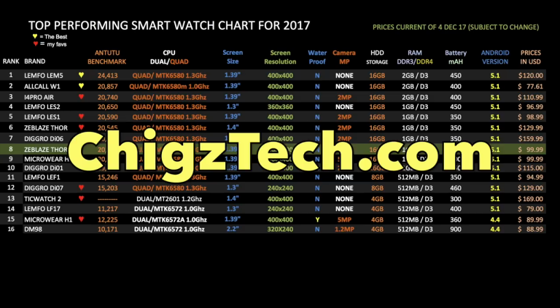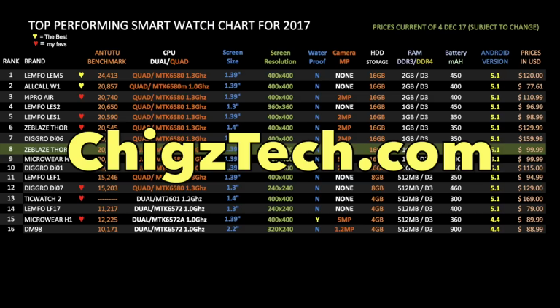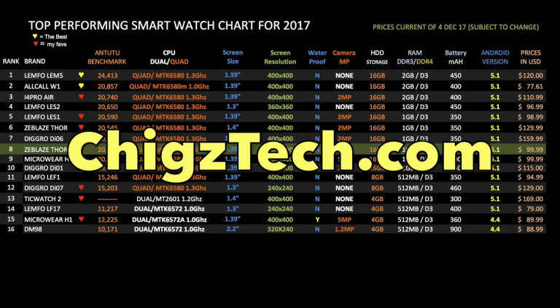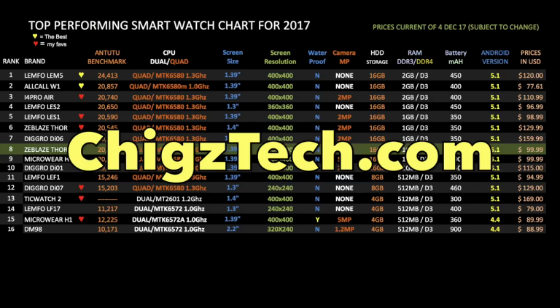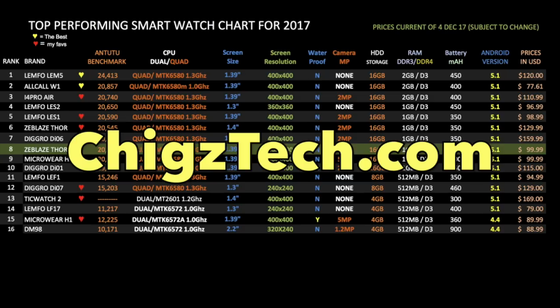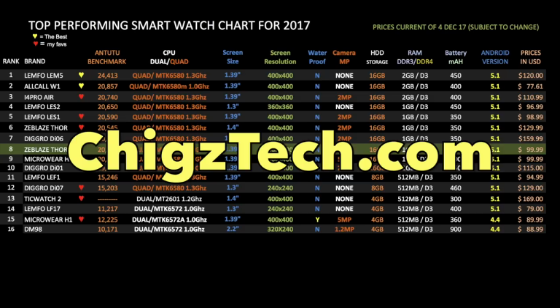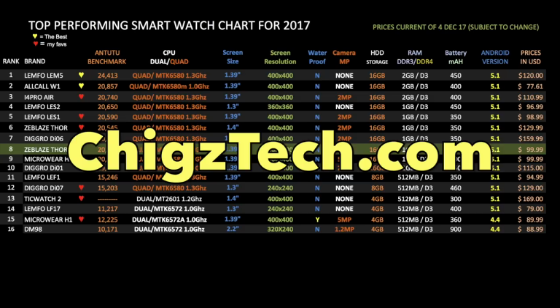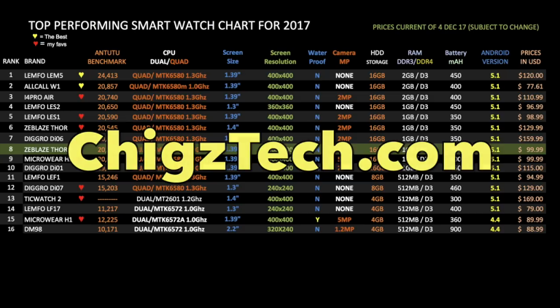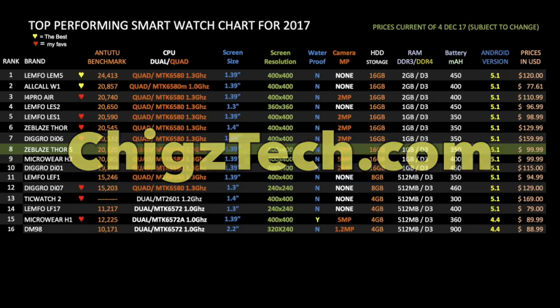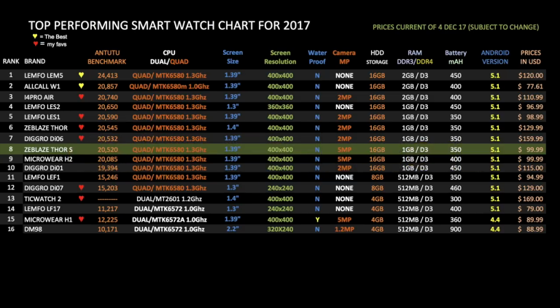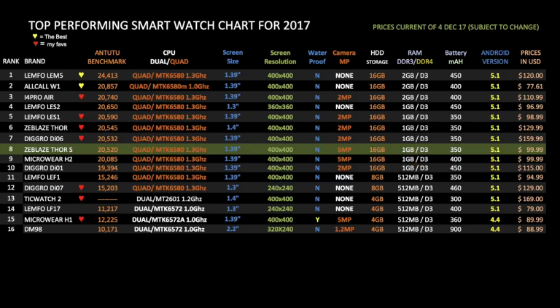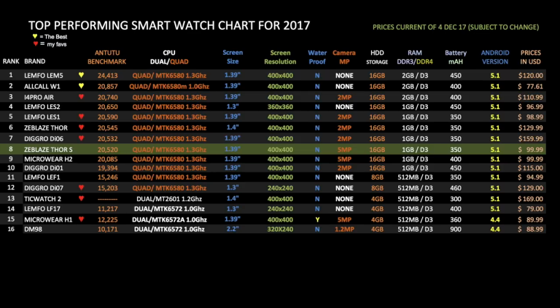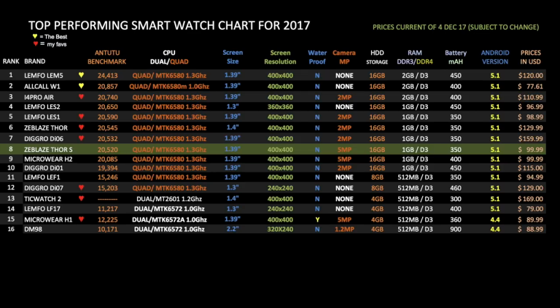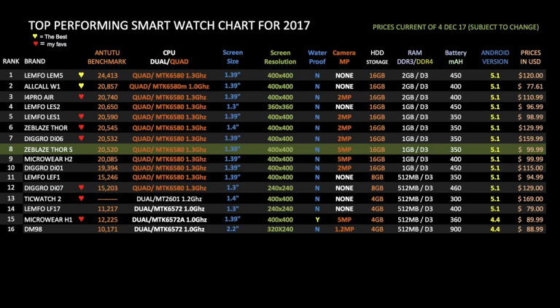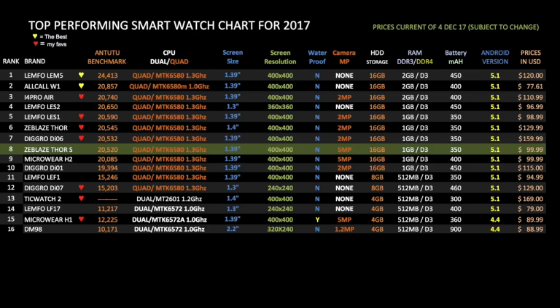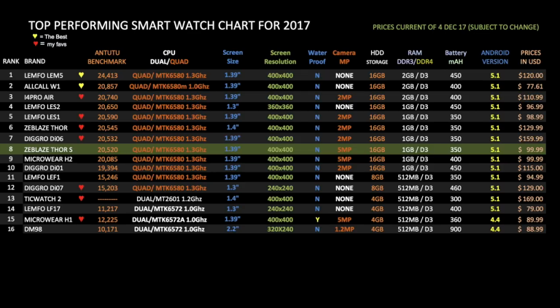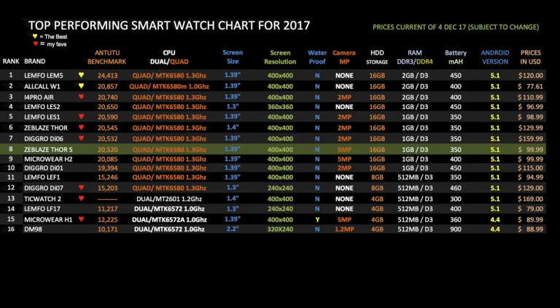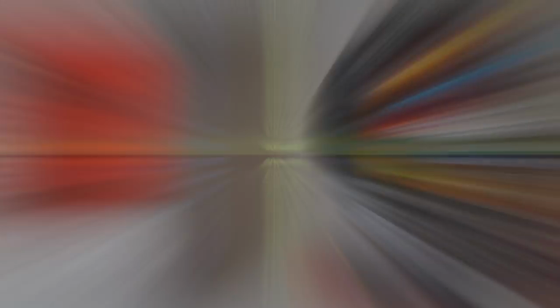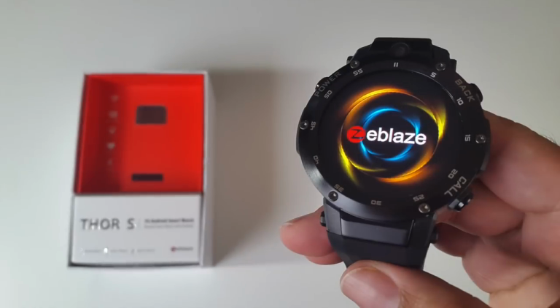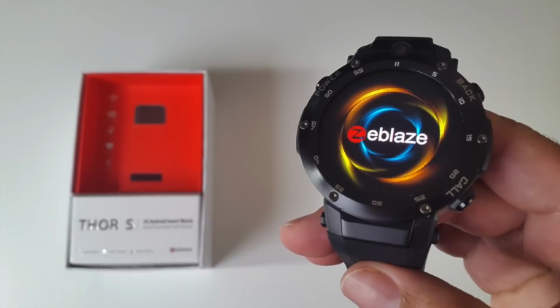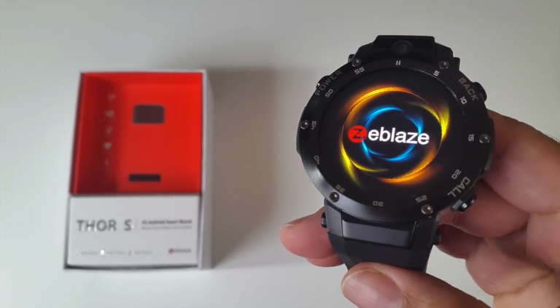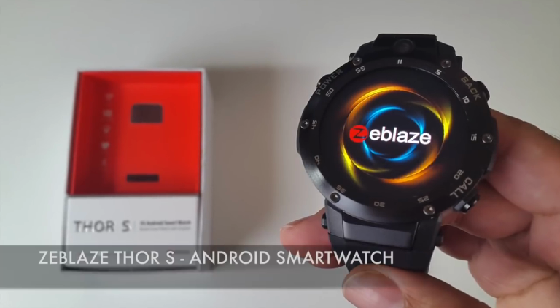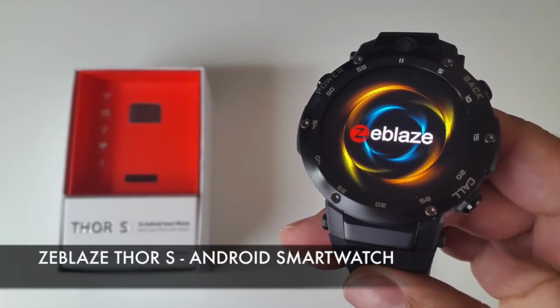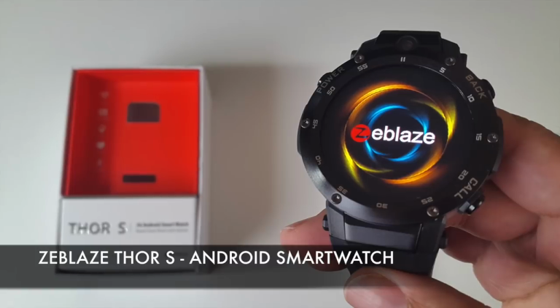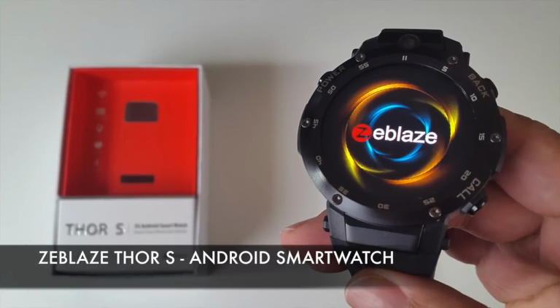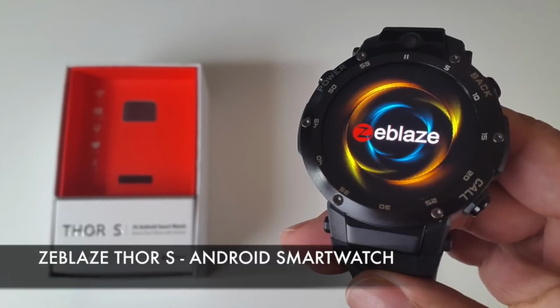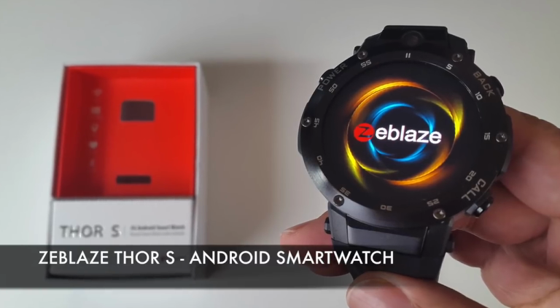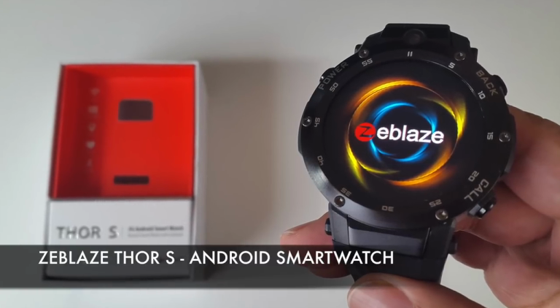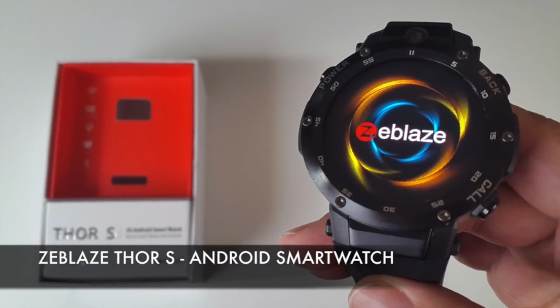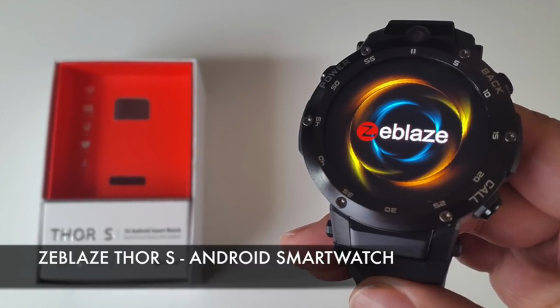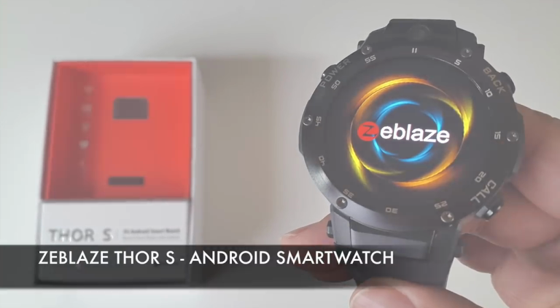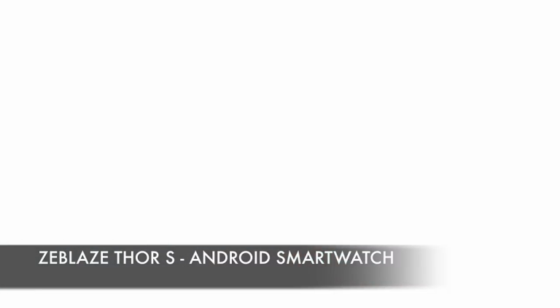It will be interesting to see which smartwatch I review next and what overall score it will achieve — so stay tuned, as there's lots more to come. So there you have it, that was the Zblaze Thor S Android smartwatch. Let's break it down with some pros and cons.